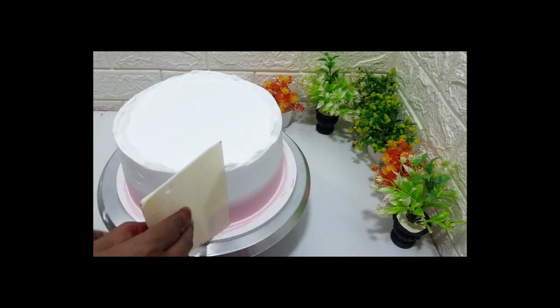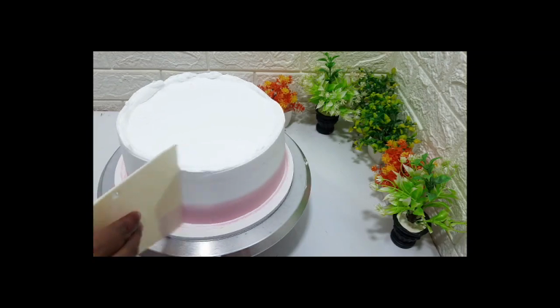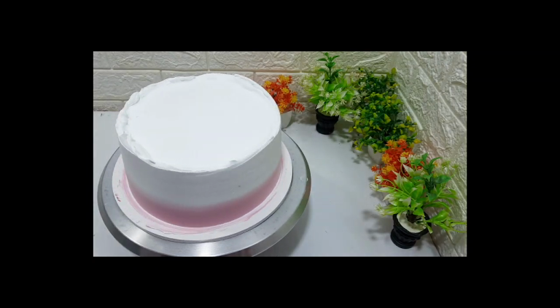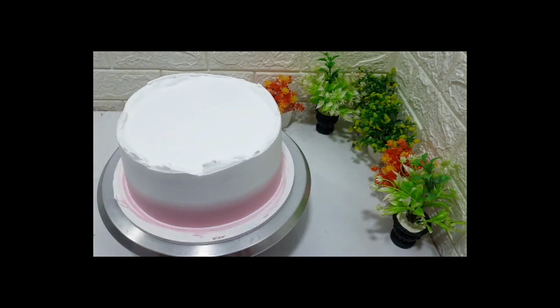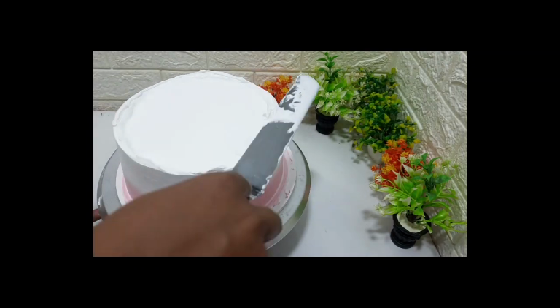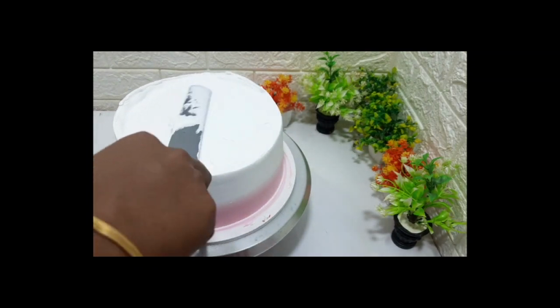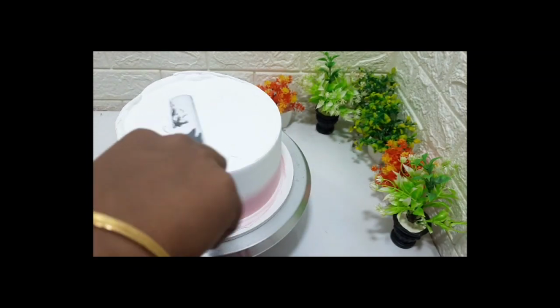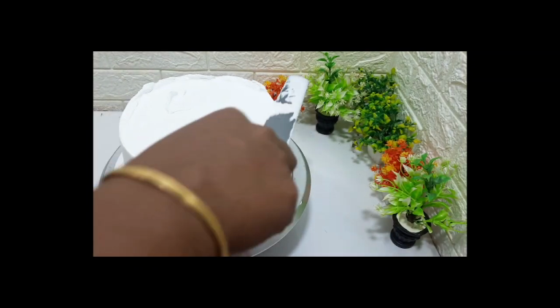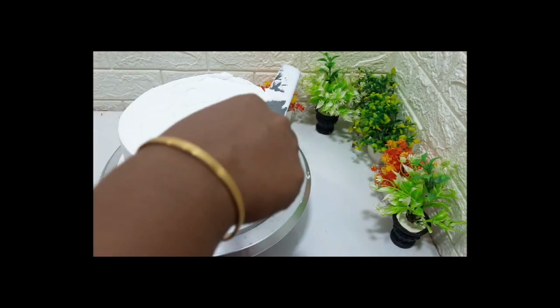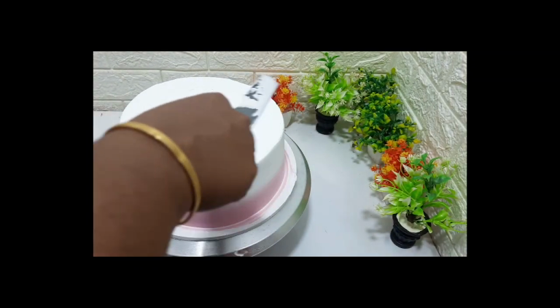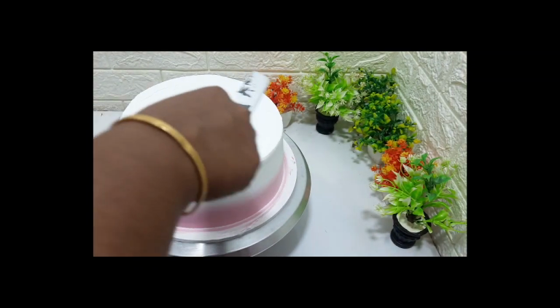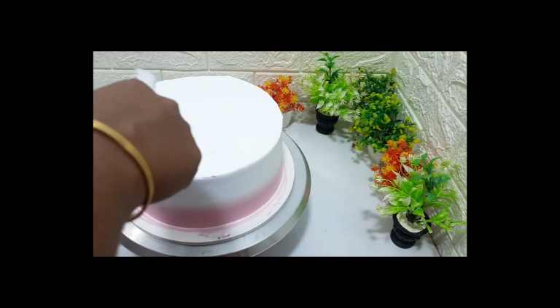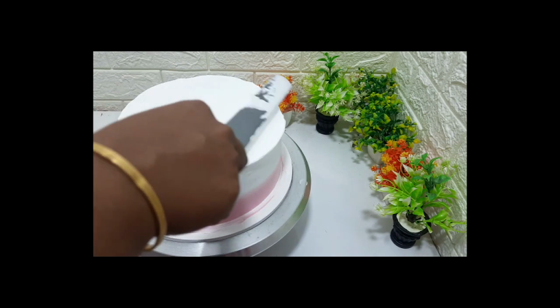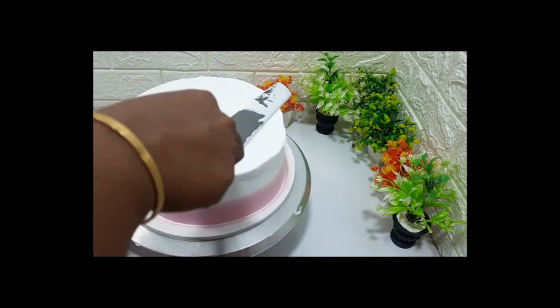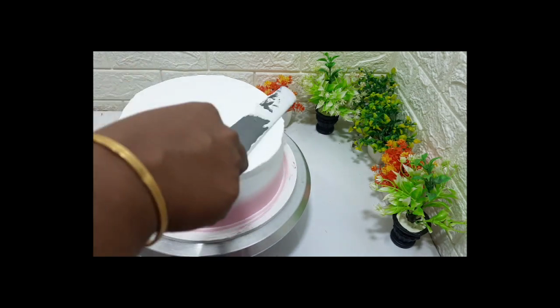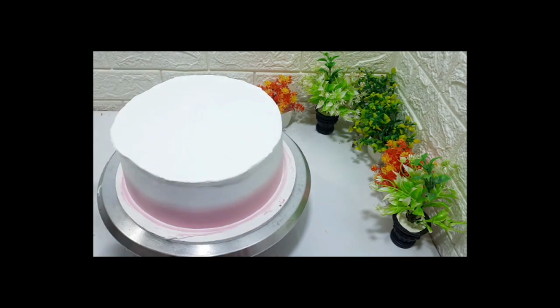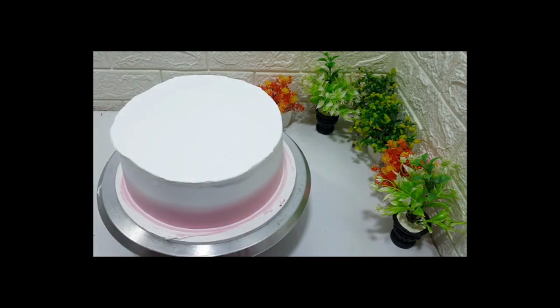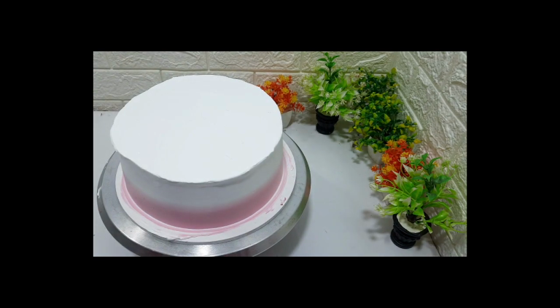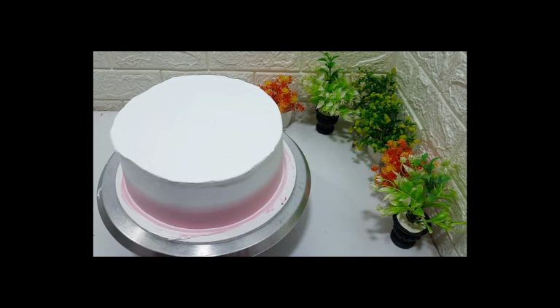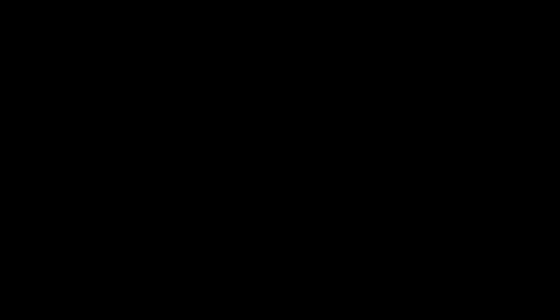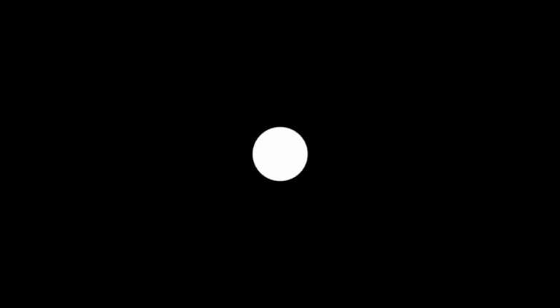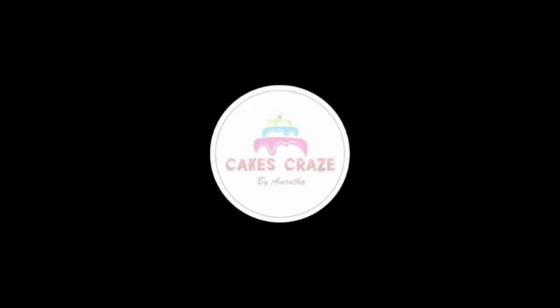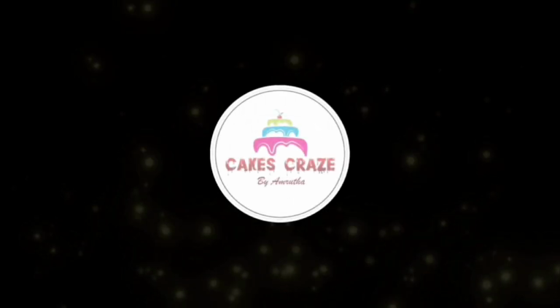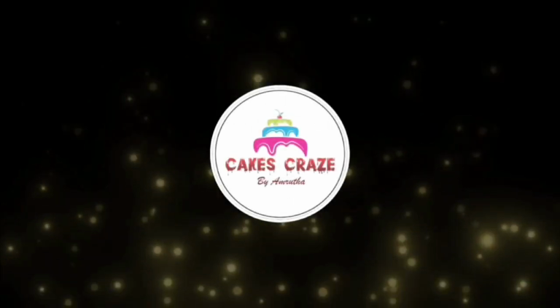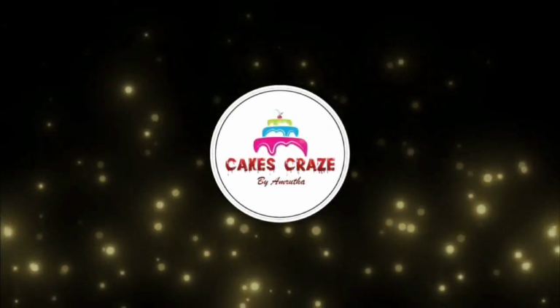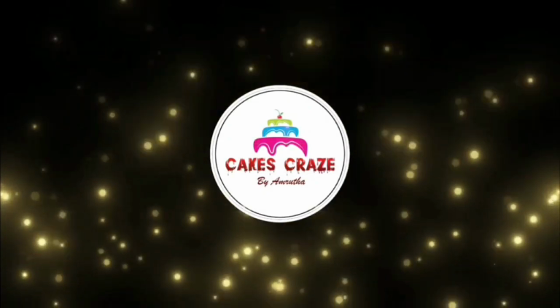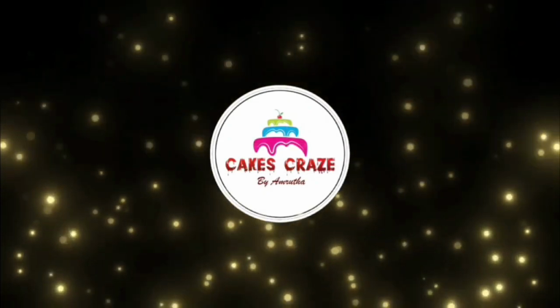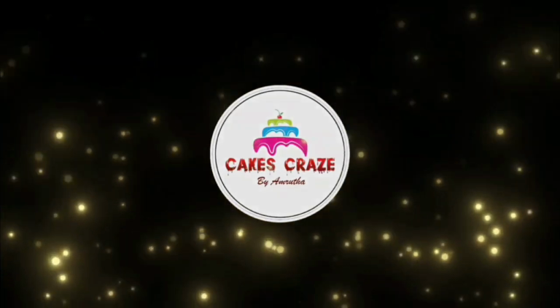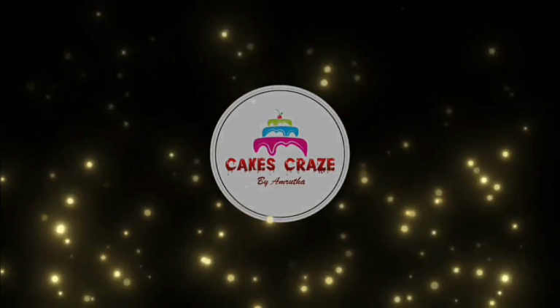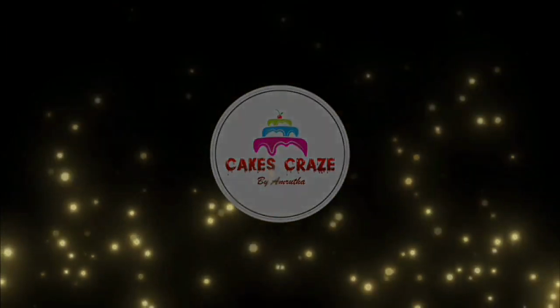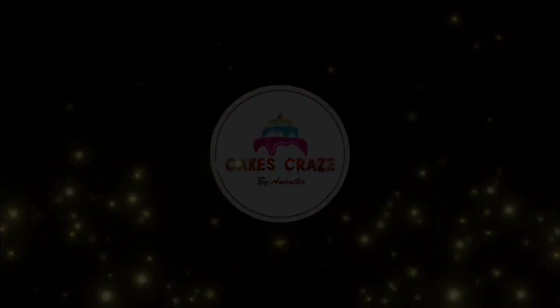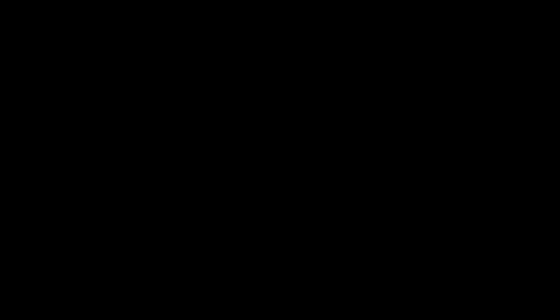Welcome to today's video. This is a two-tier cake decoration video. This is a red velvet cake decoration. This cake is 8 and 6 inches.